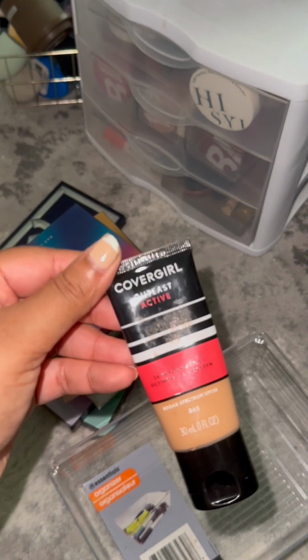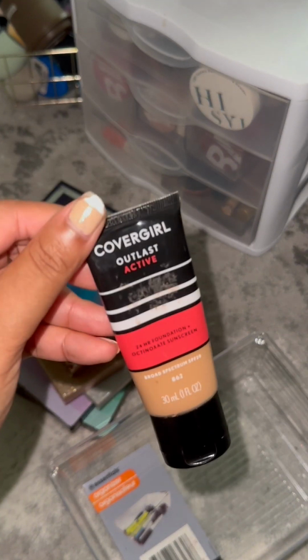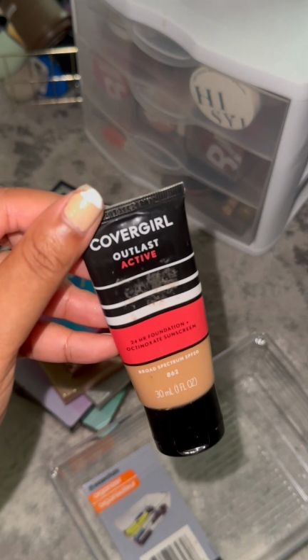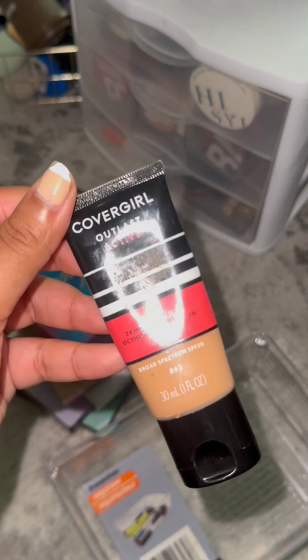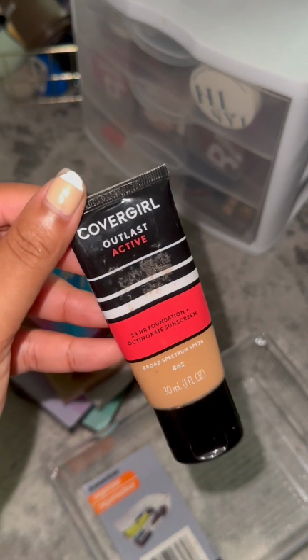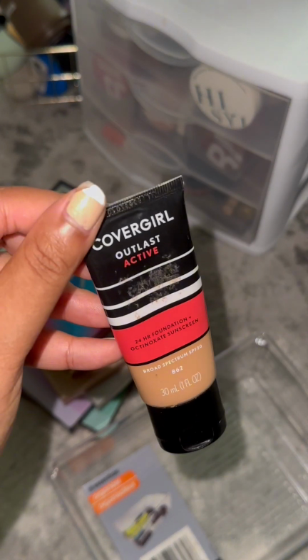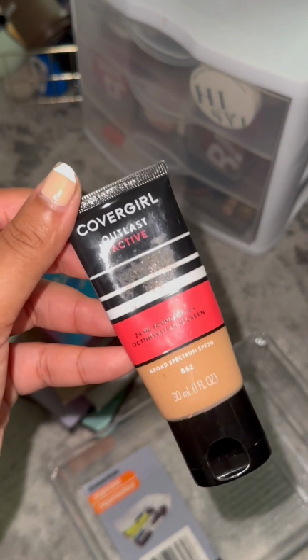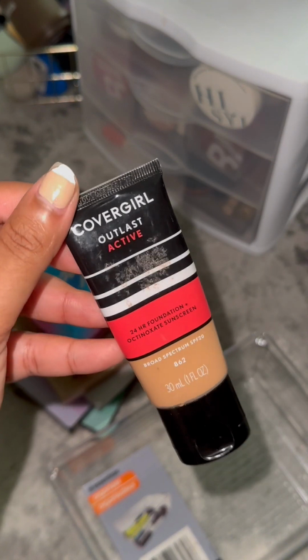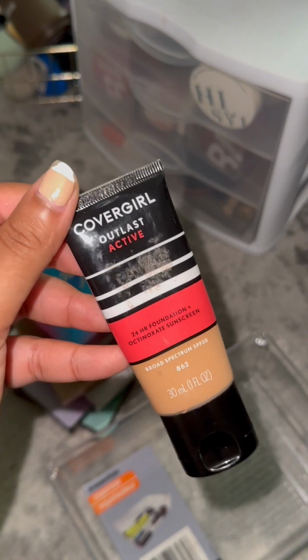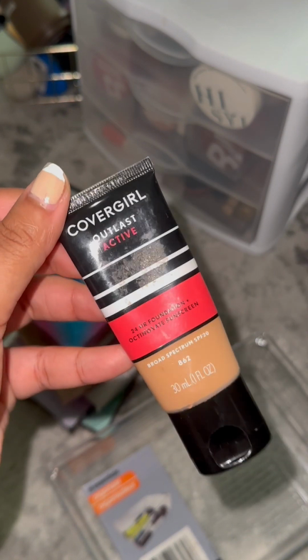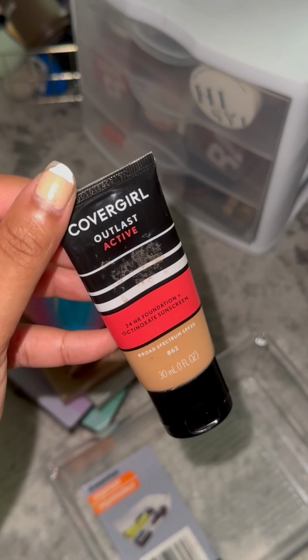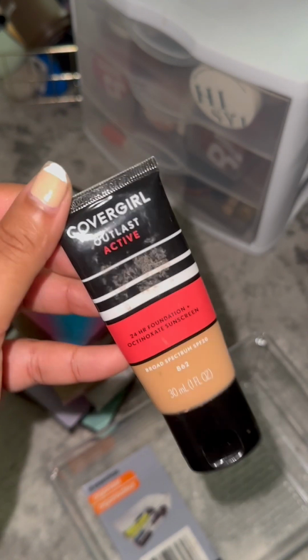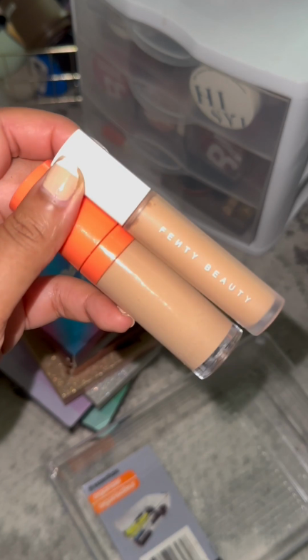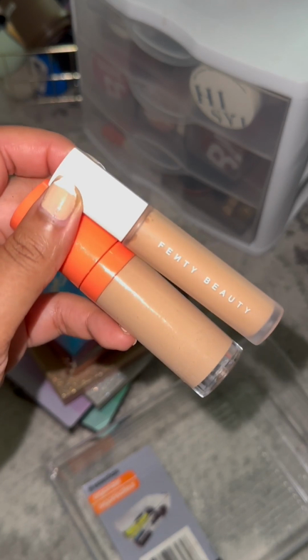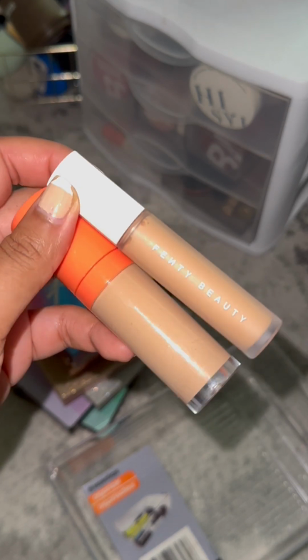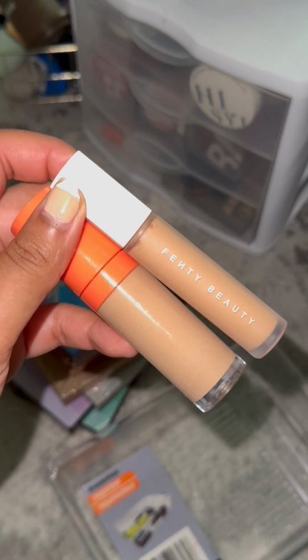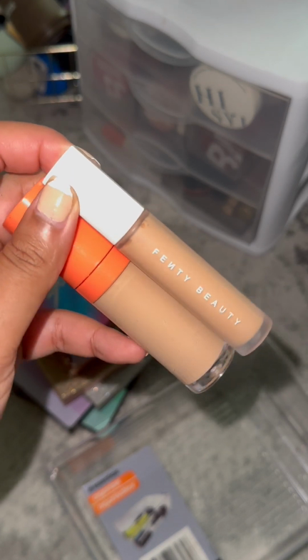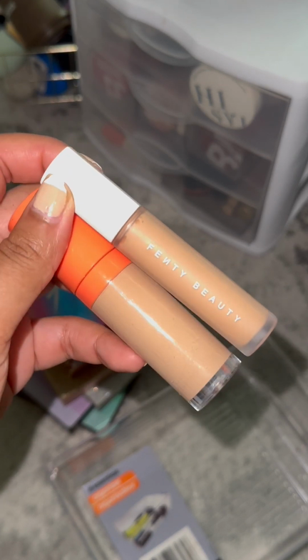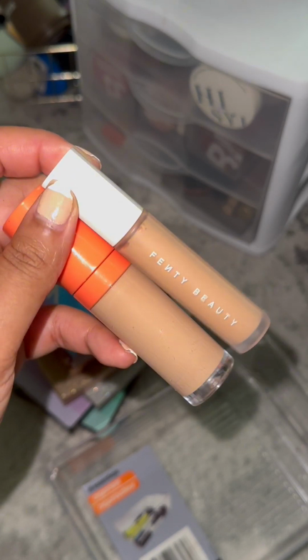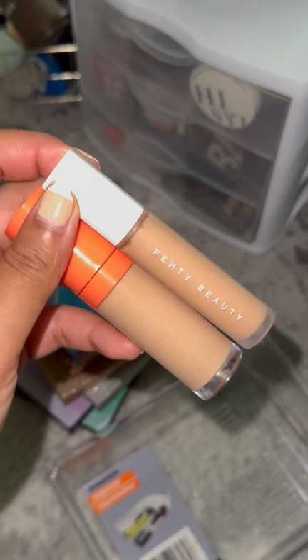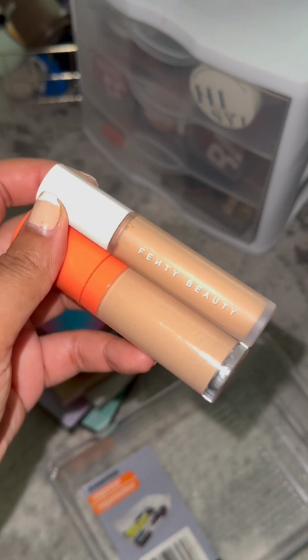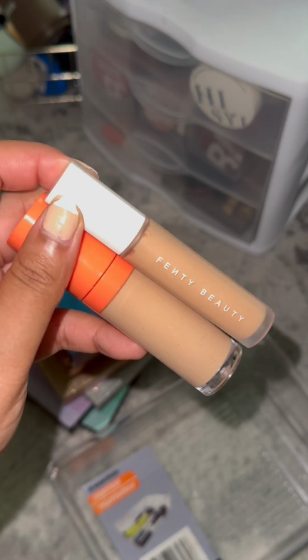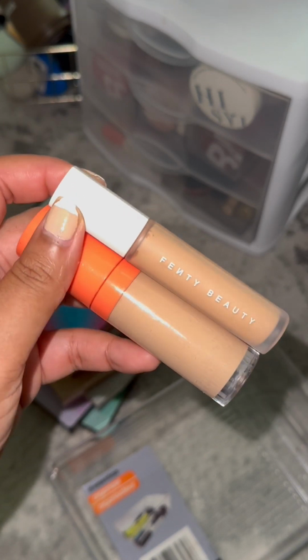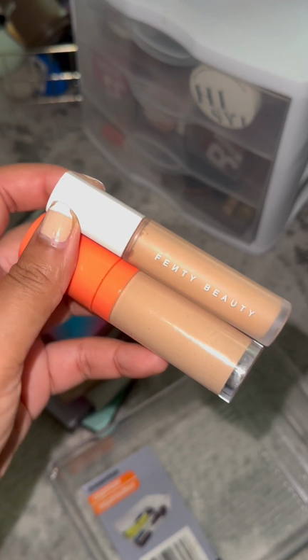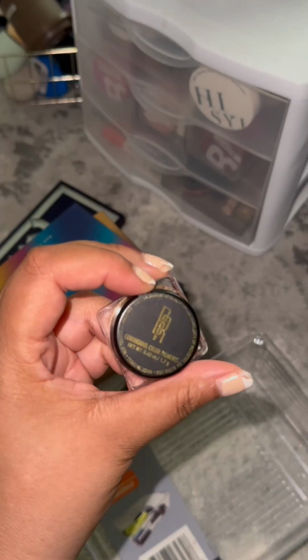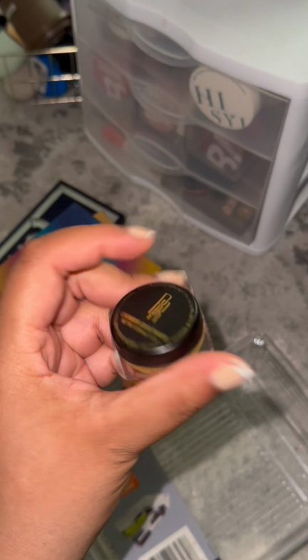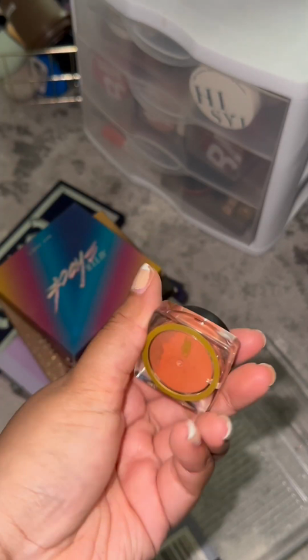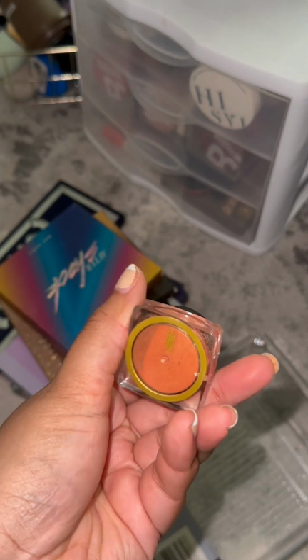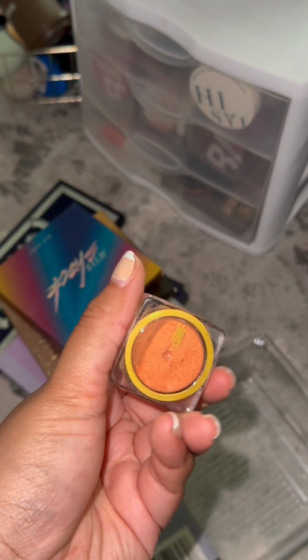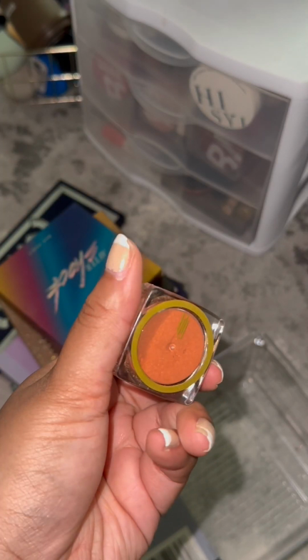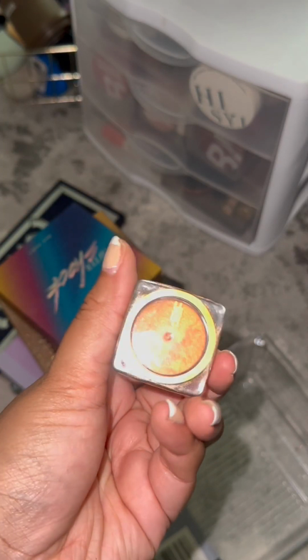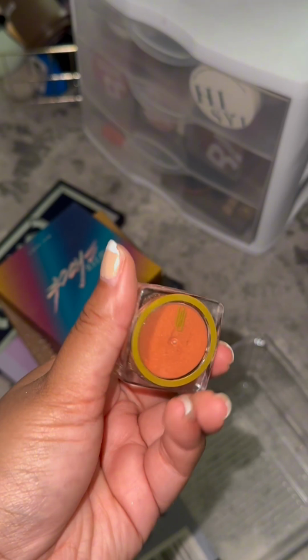This CoverGirl Outlast Active foundation is old. Two concealers — Fenty Beauty and Juvia's Place creased really really bad. This Black Radiance pigment is old and expired.